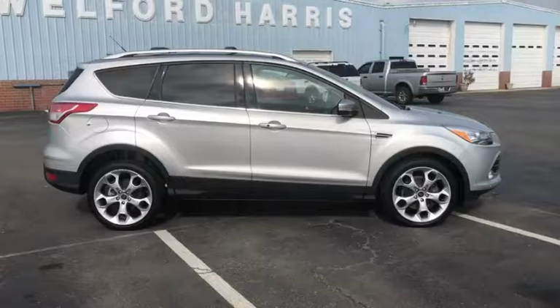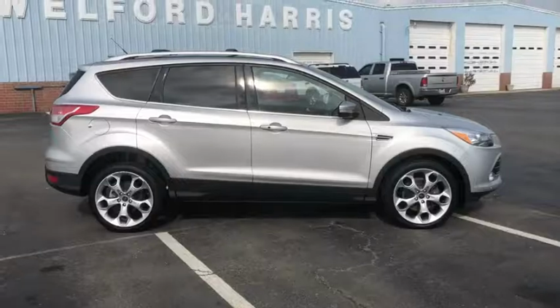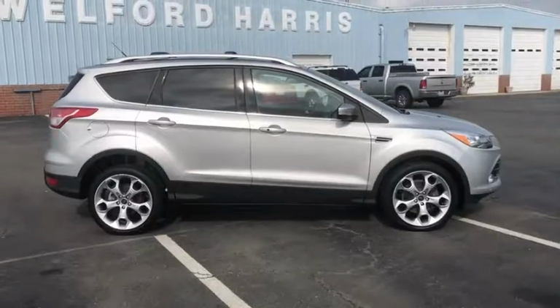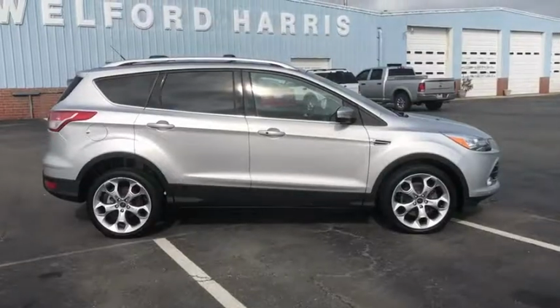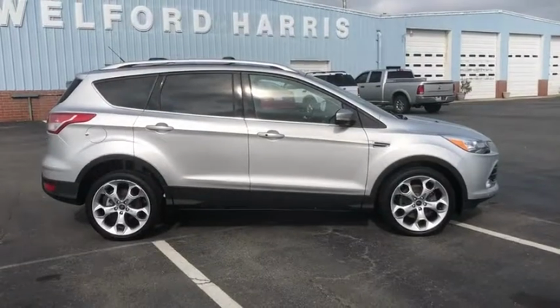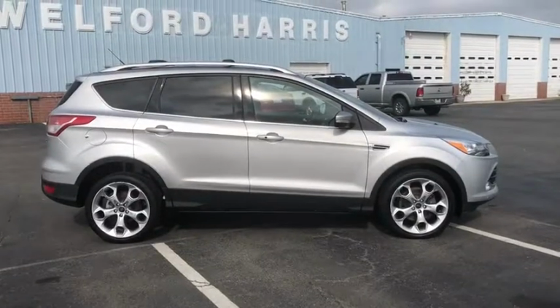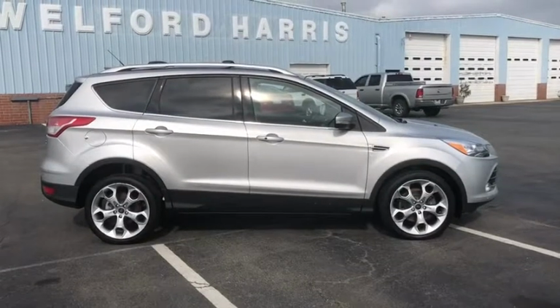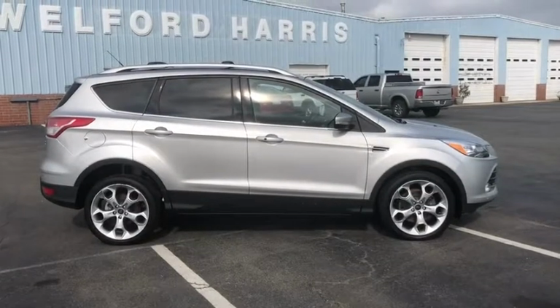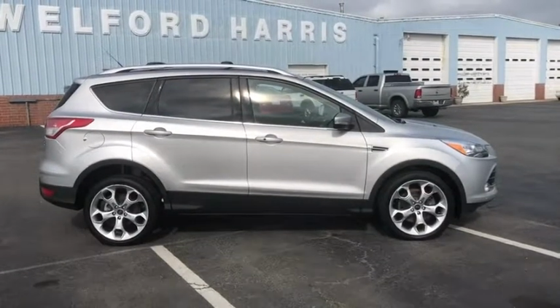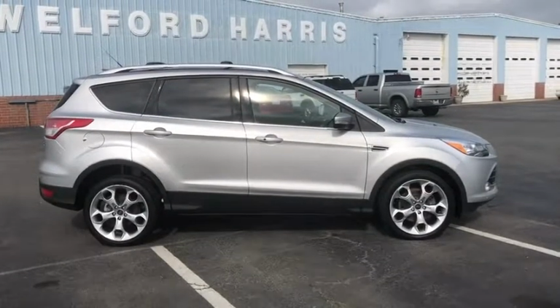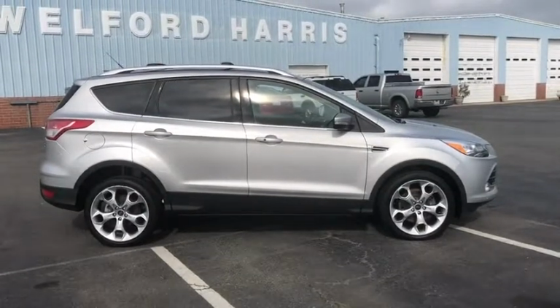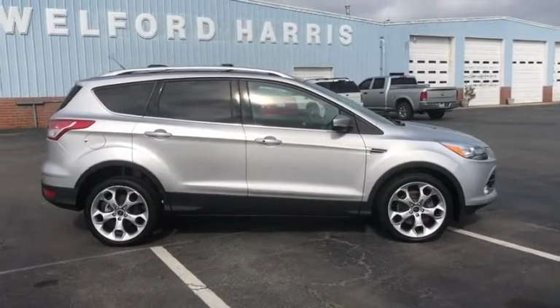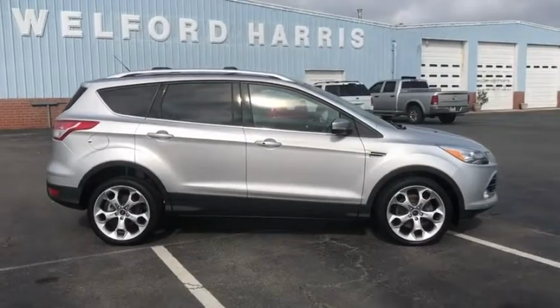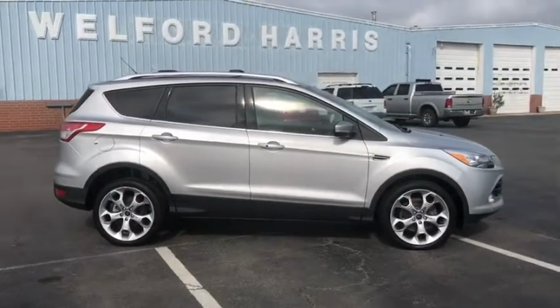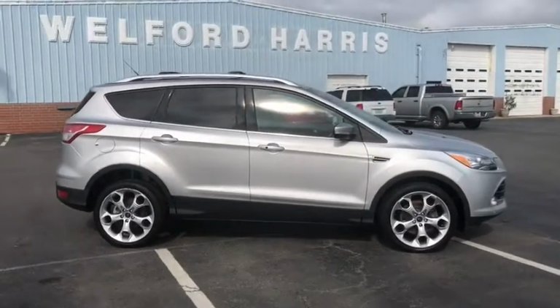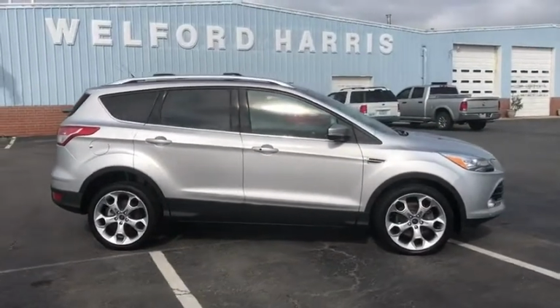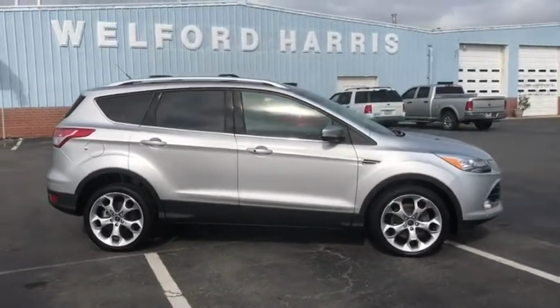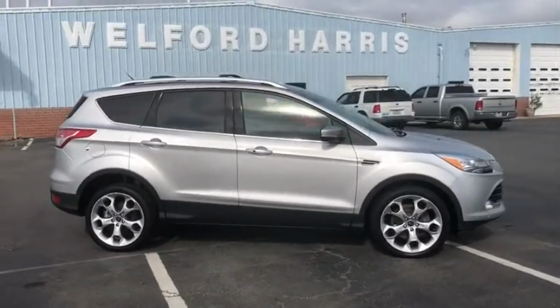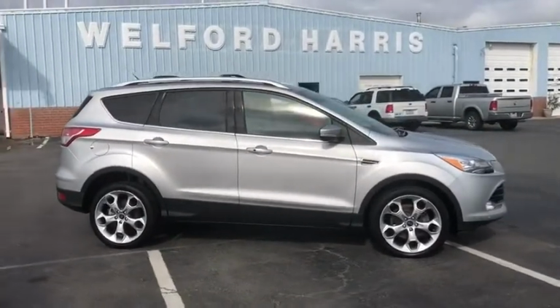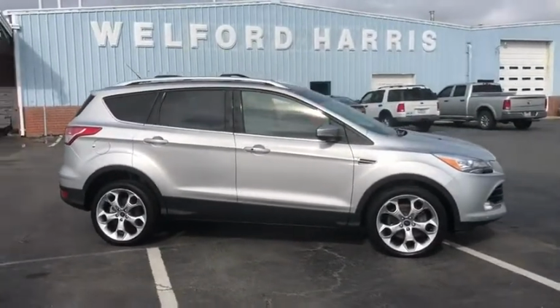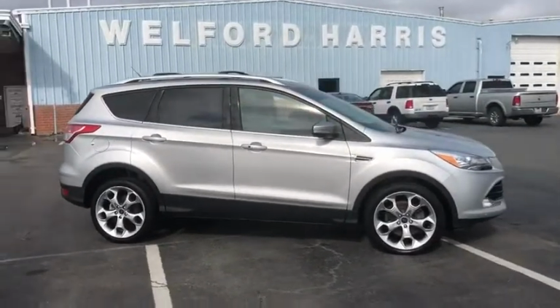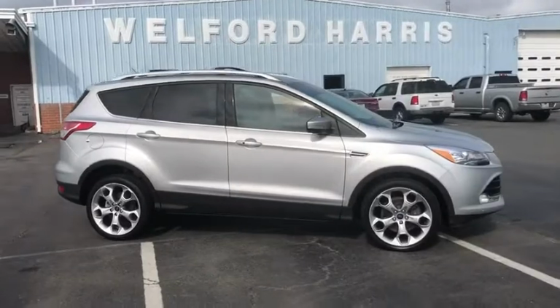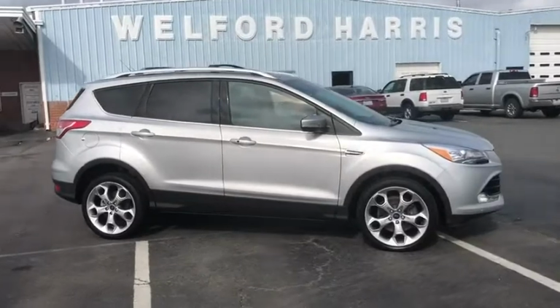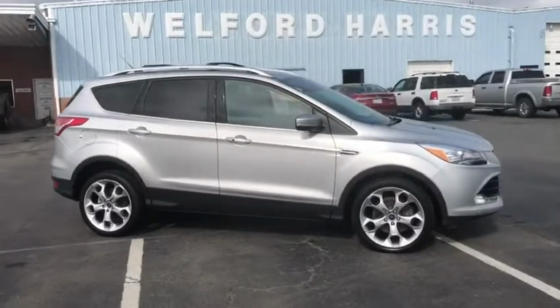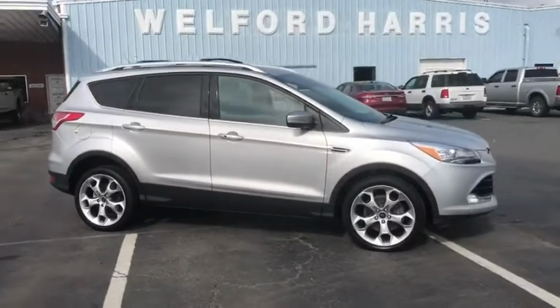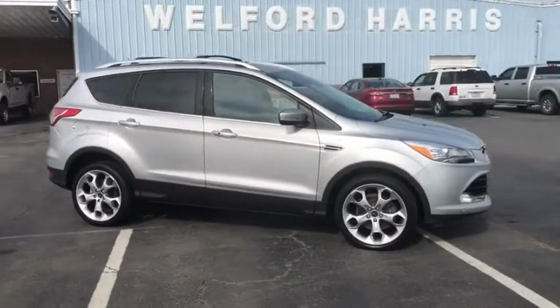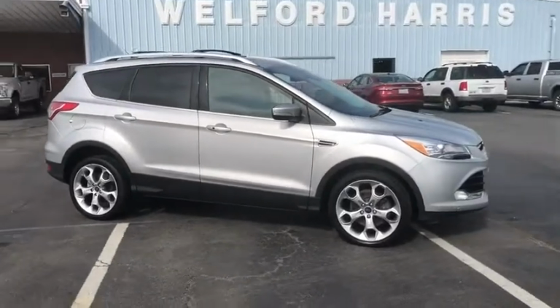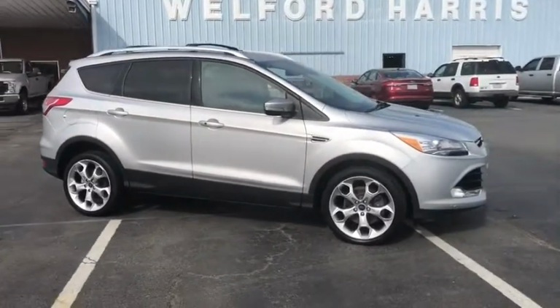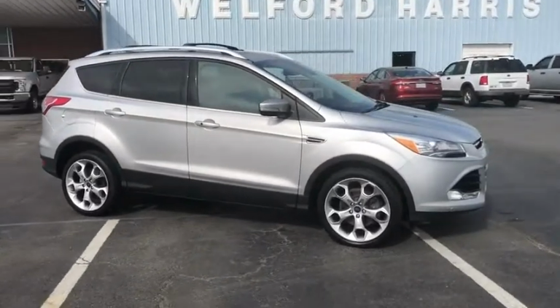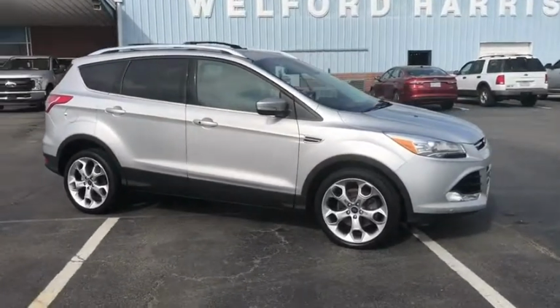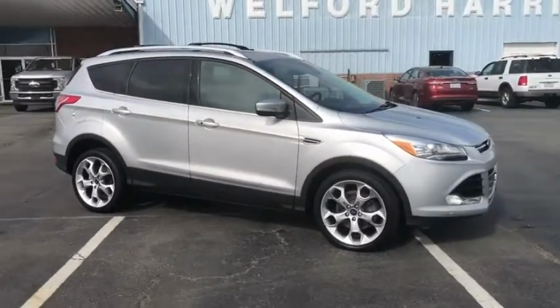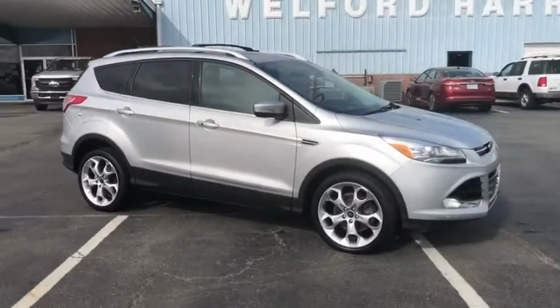Stop by and take a look at the 2014 Ford Escape. Gas engines flex, tow, sip and go with Ford Escape.